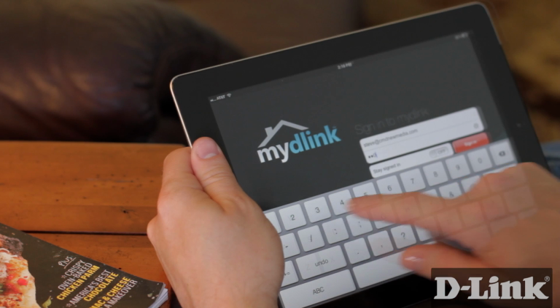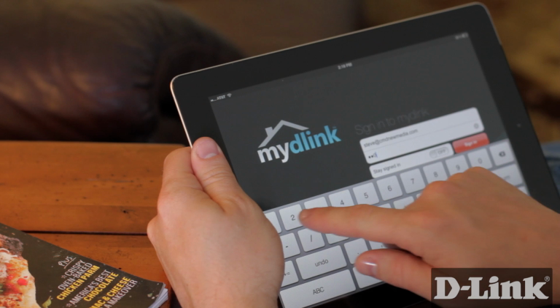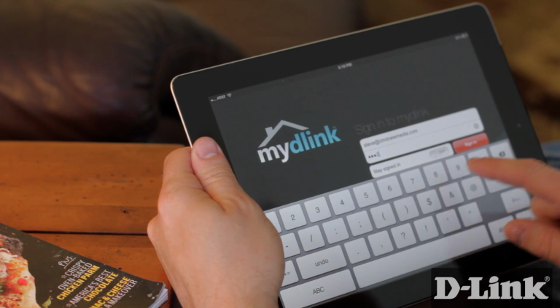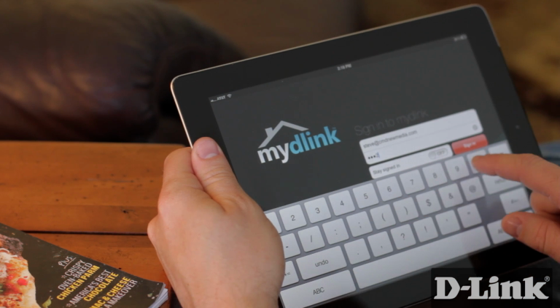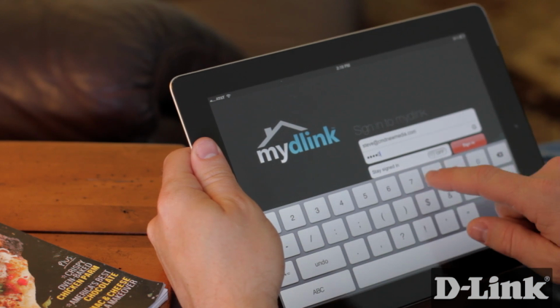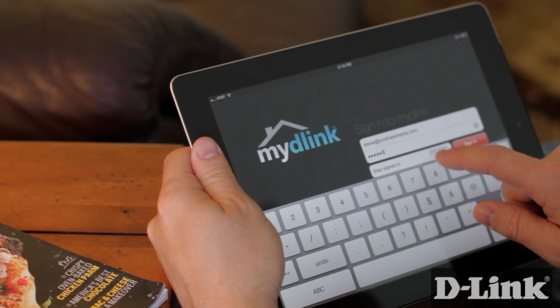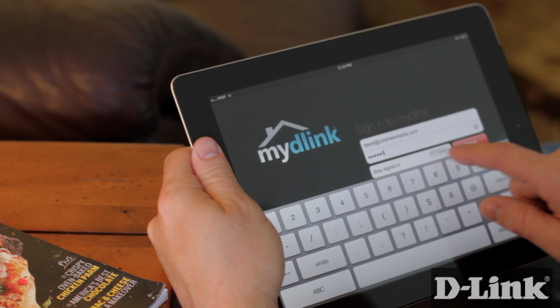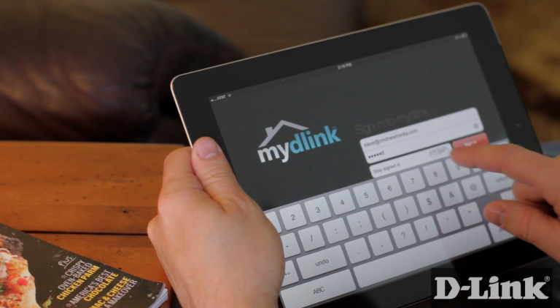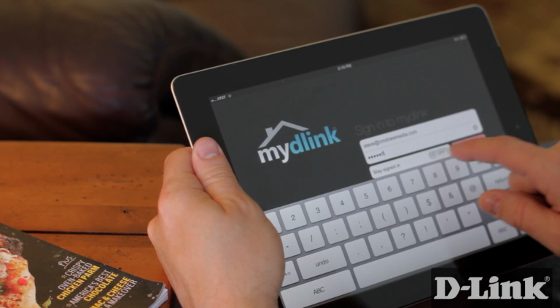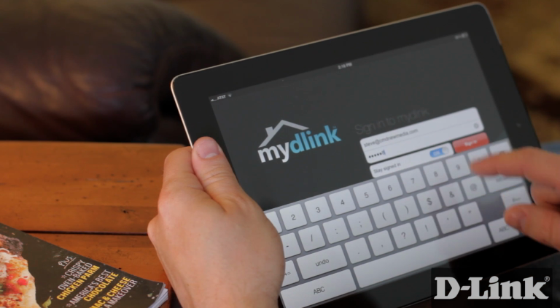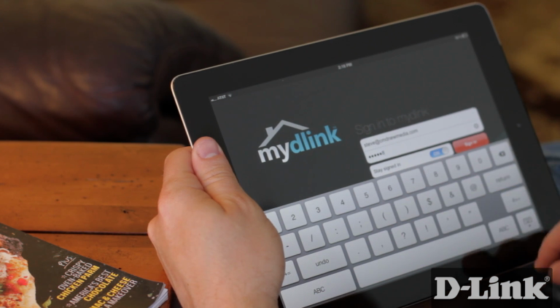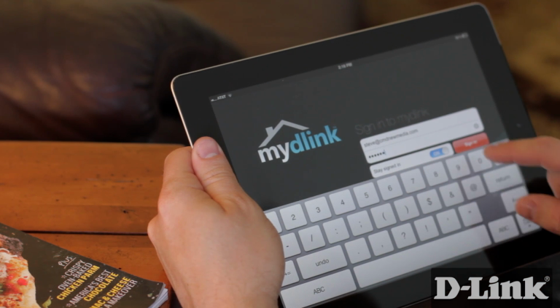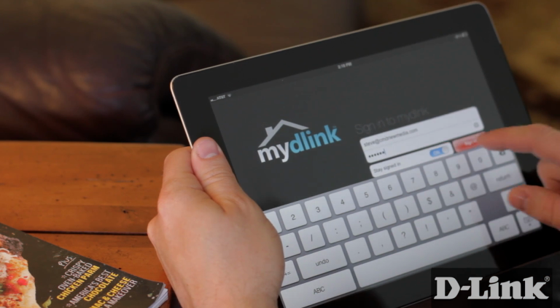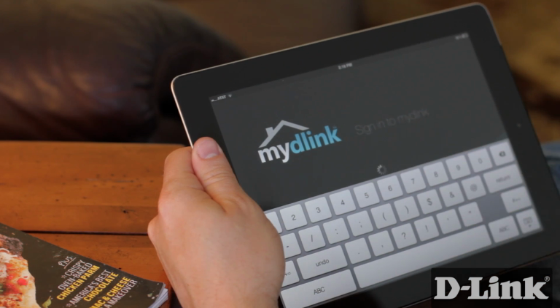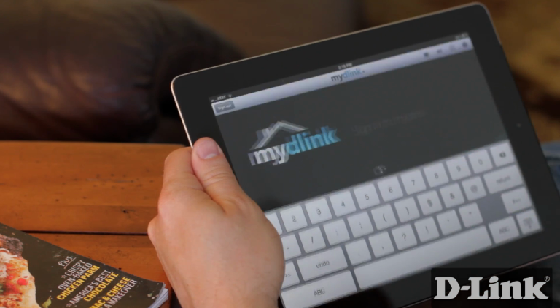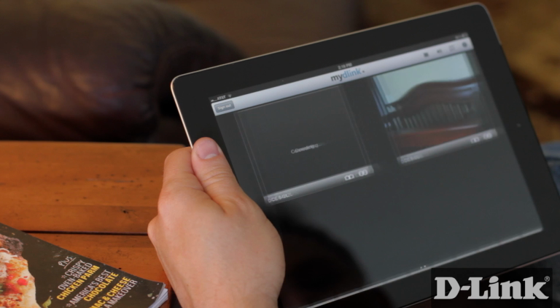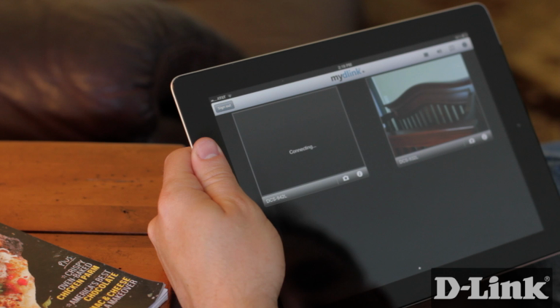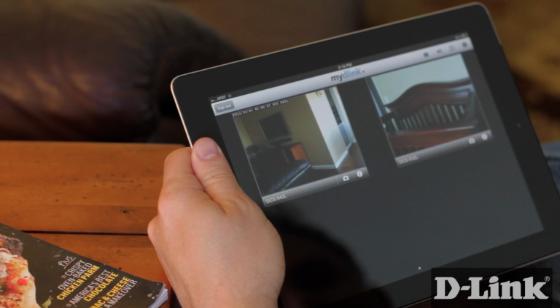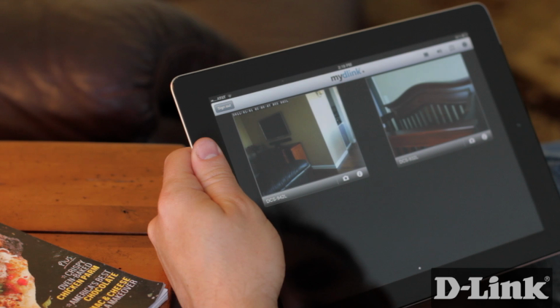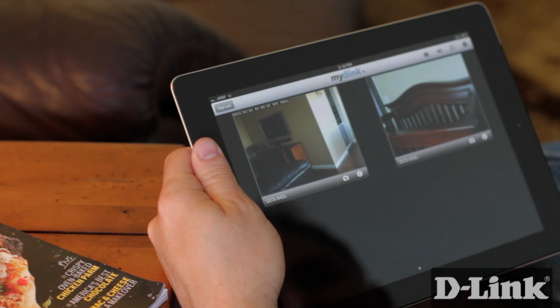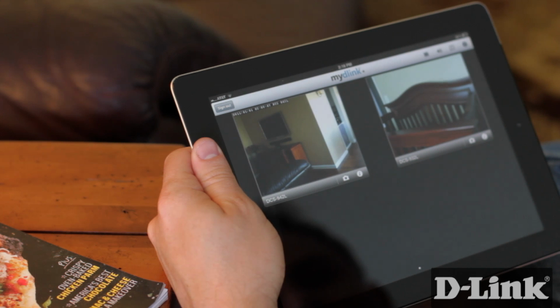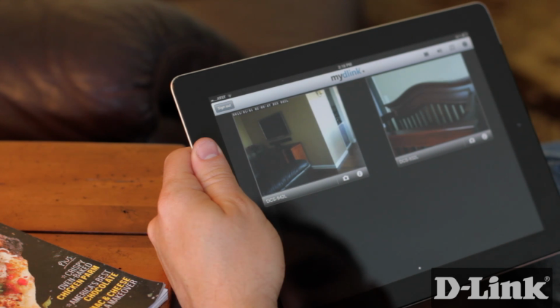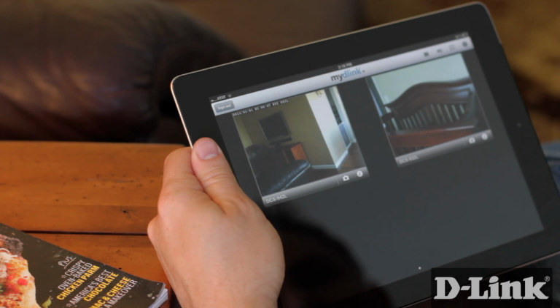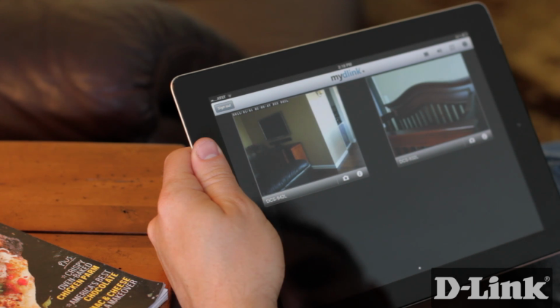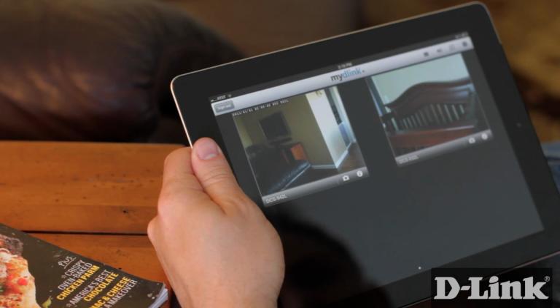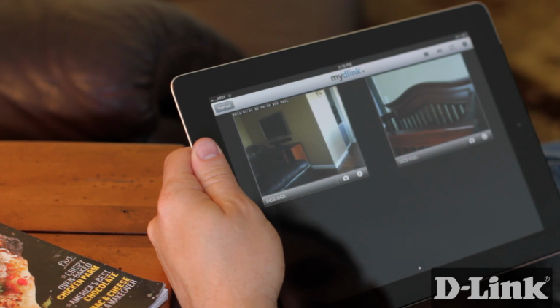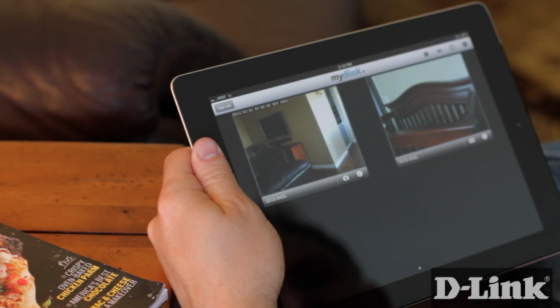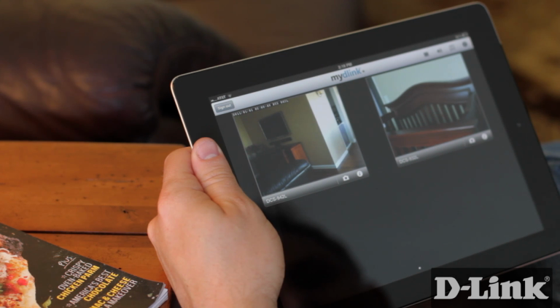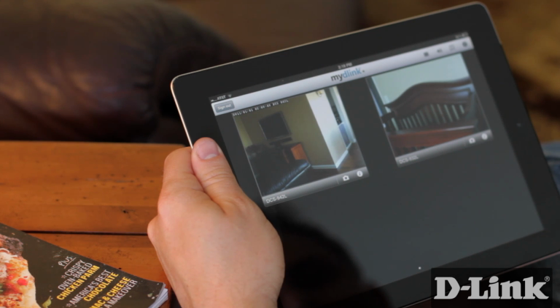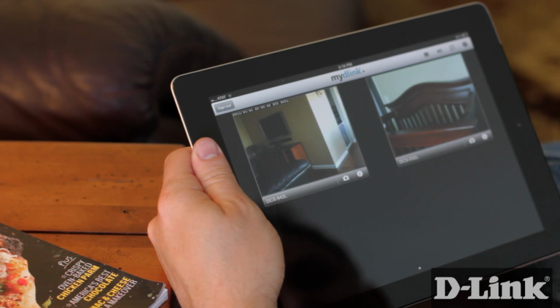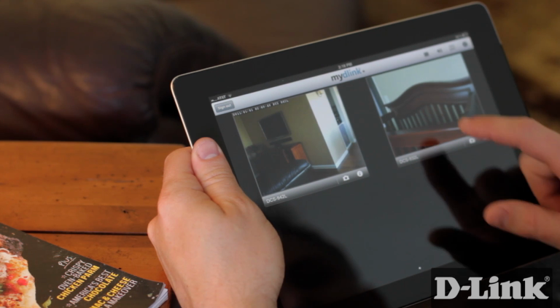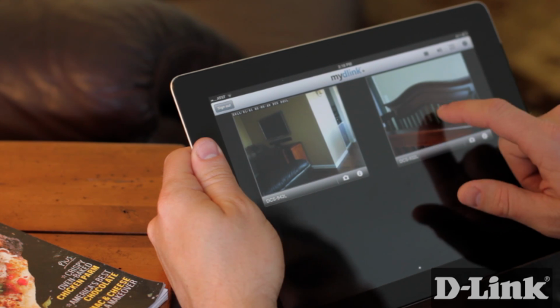Plus, you can access all your My D-Link enabled cameras from anywhere — over Wi-Fi, 3G, and even 4G — from another room, while at work, or even on vacation.